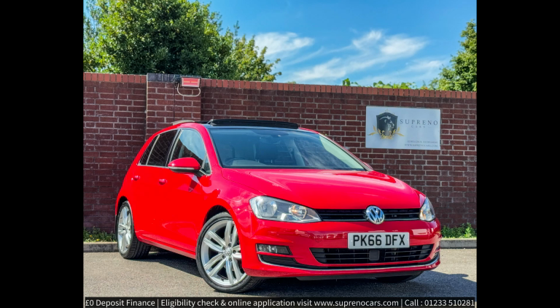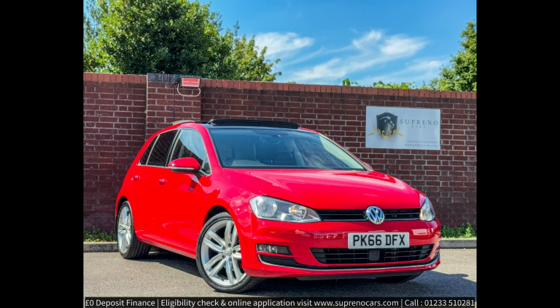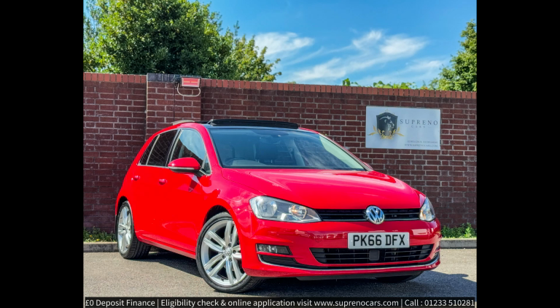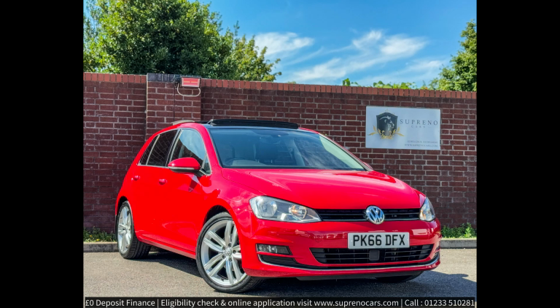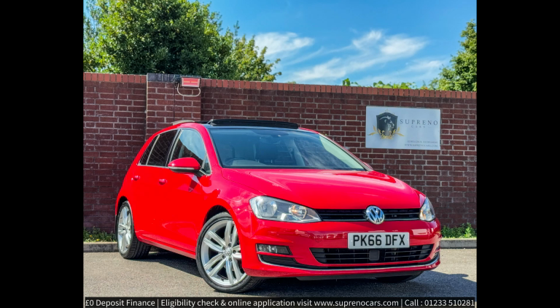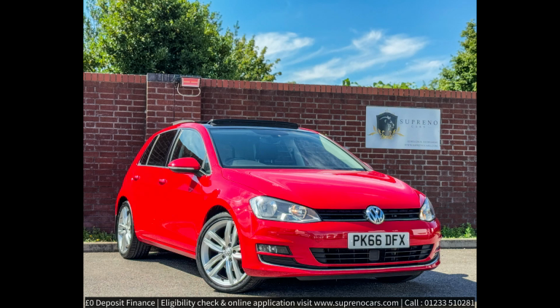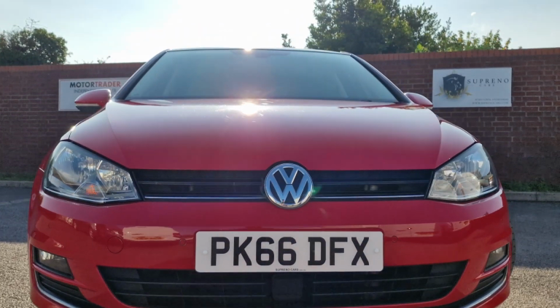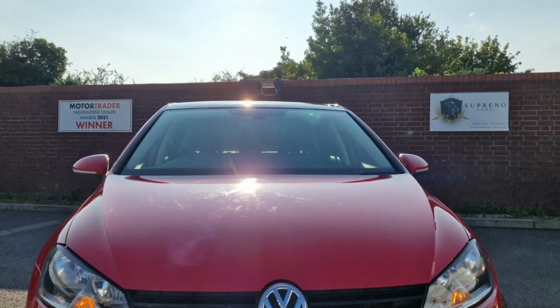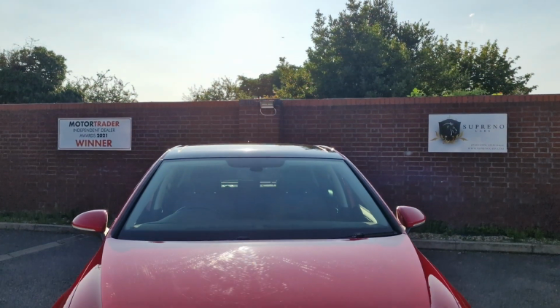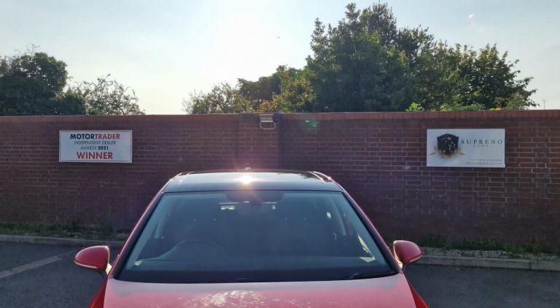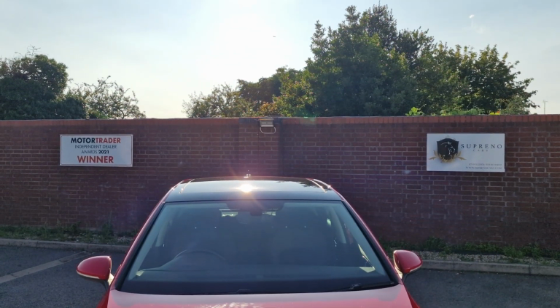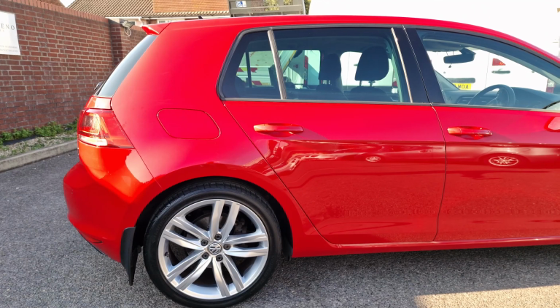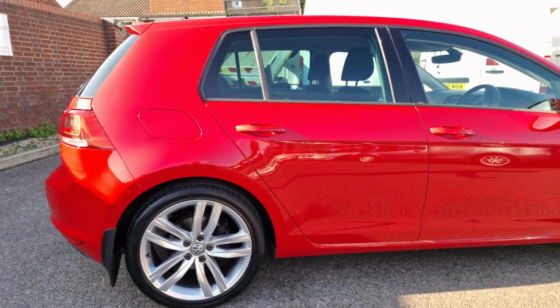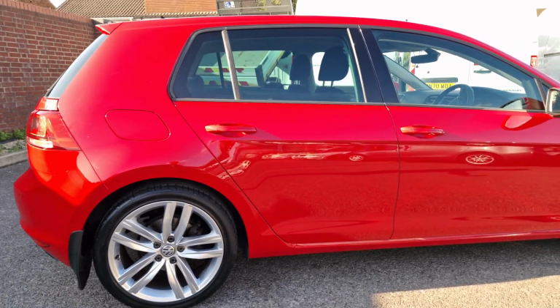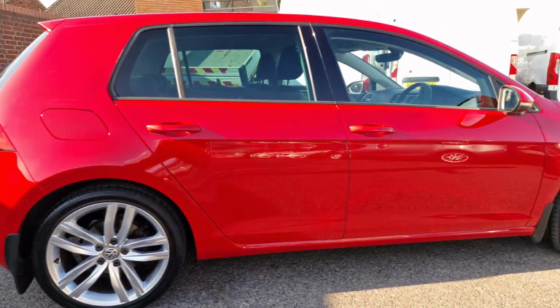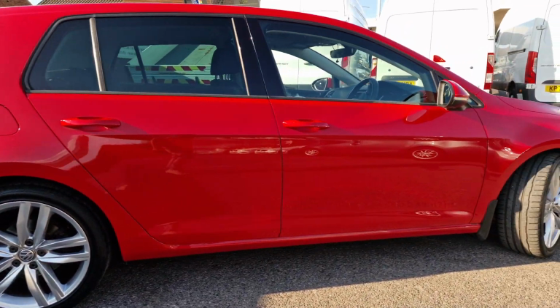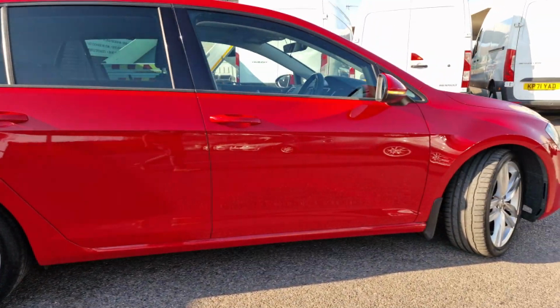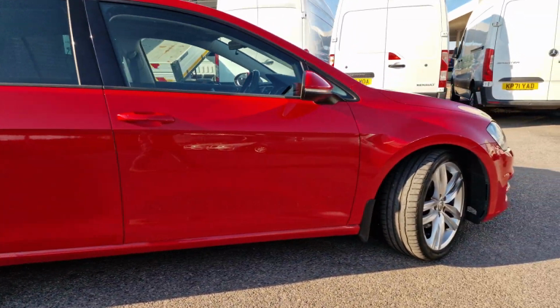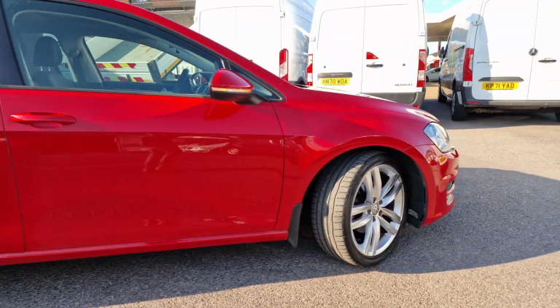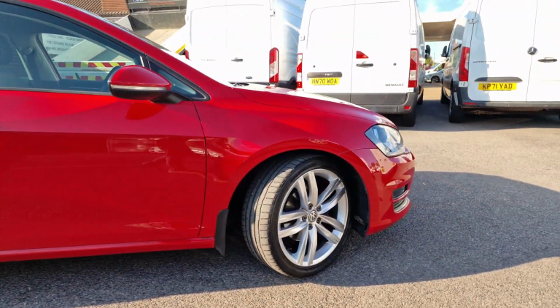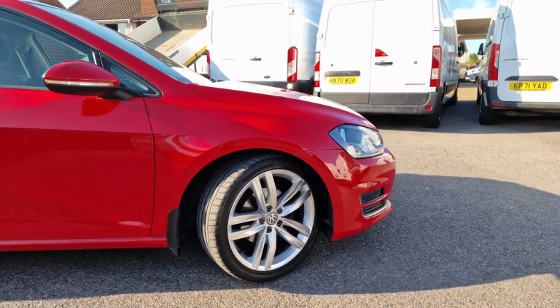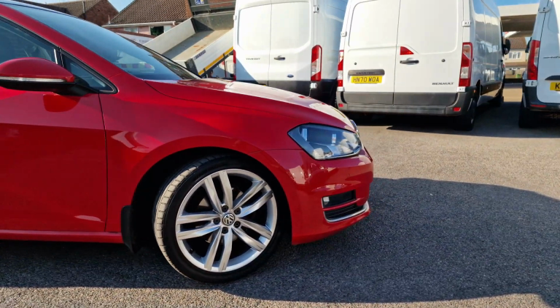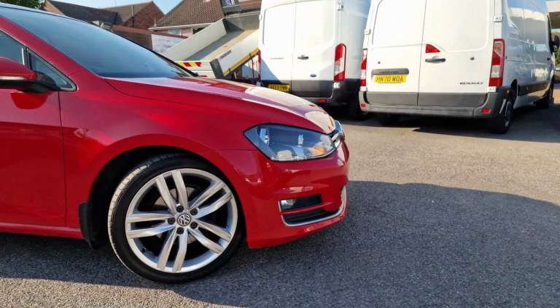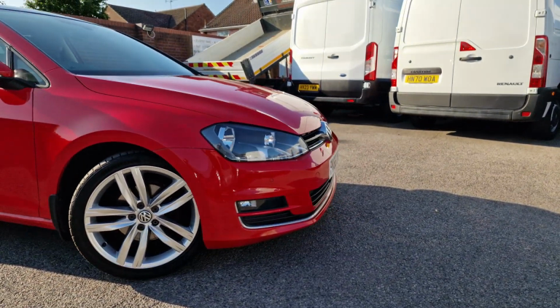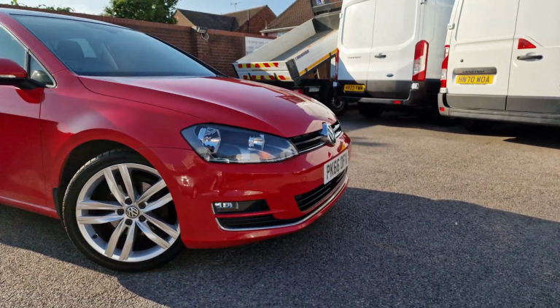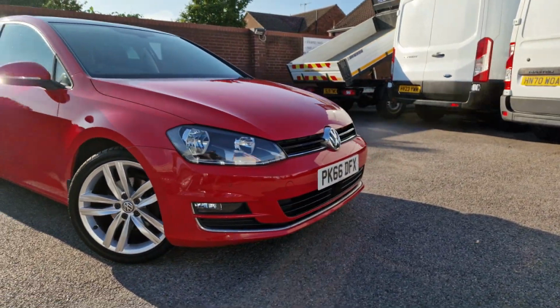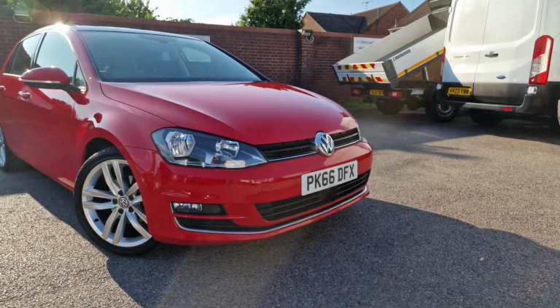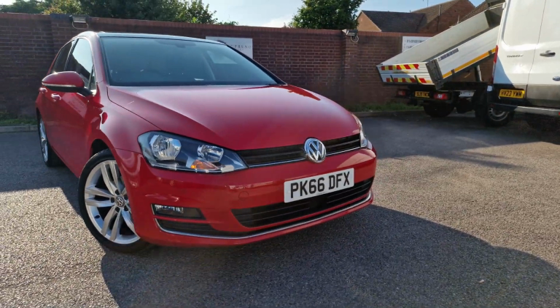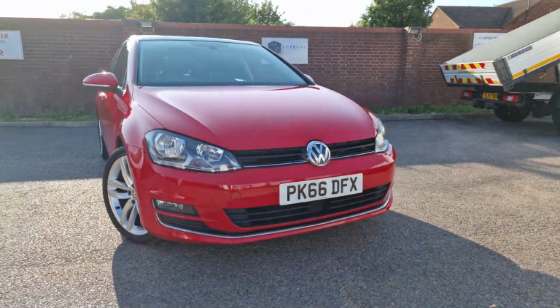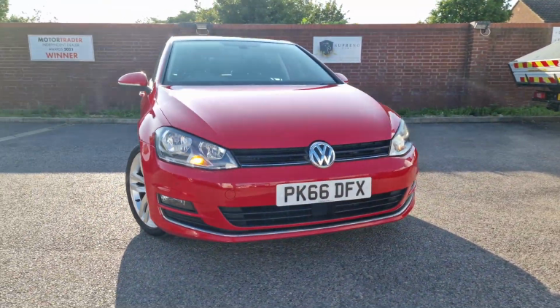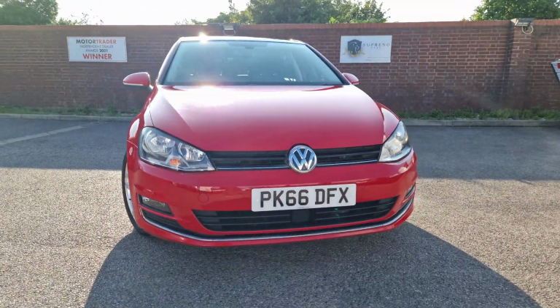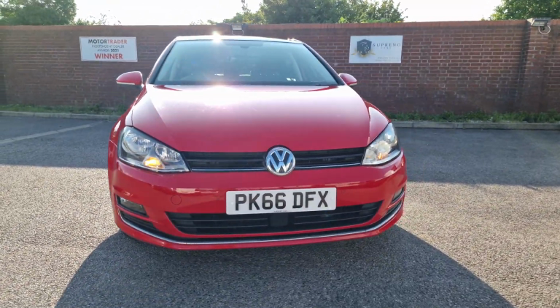This vehicle has successfully undergone a rigorous 128-point AA inspection and HPI checked. This vehicle comes with full service history, fresh service, new MOT and two keys.